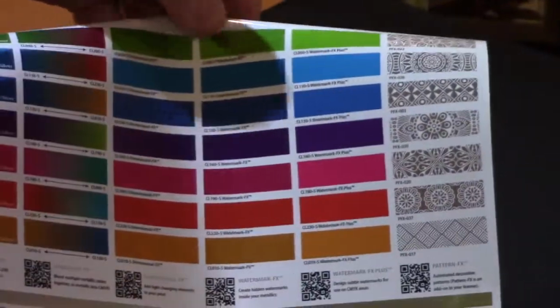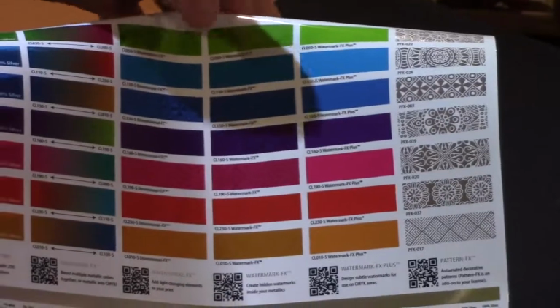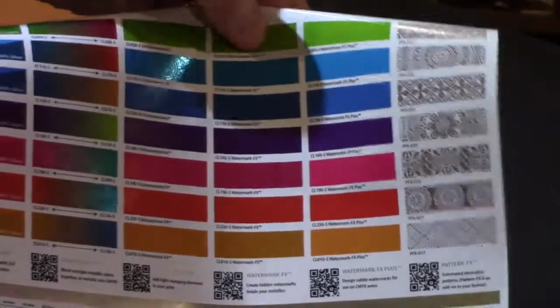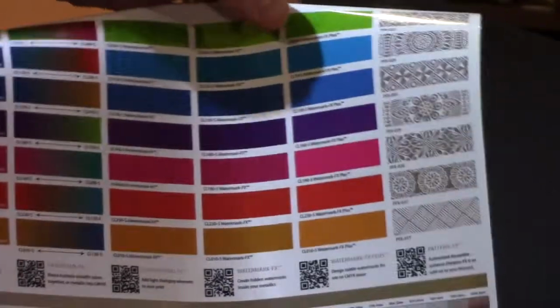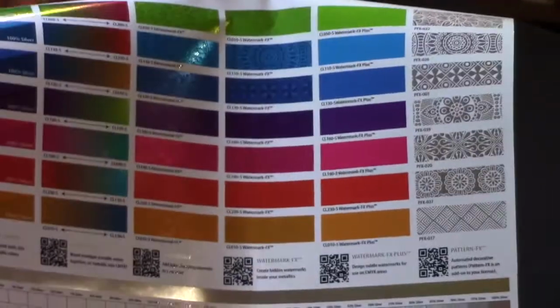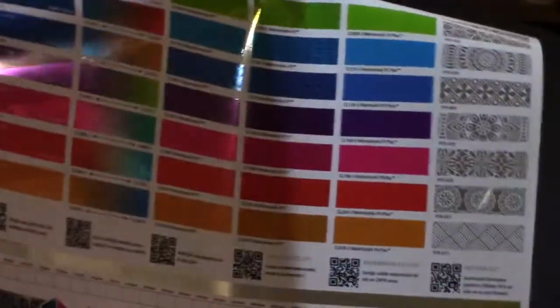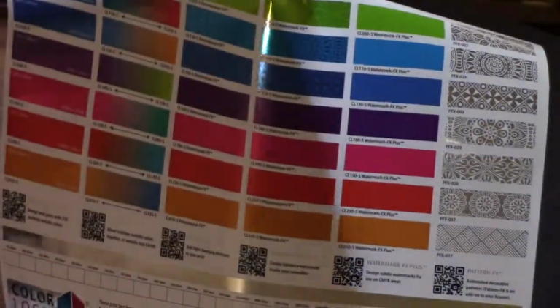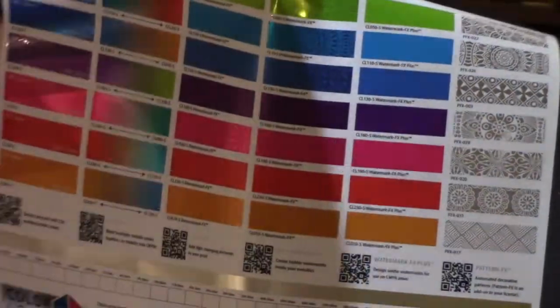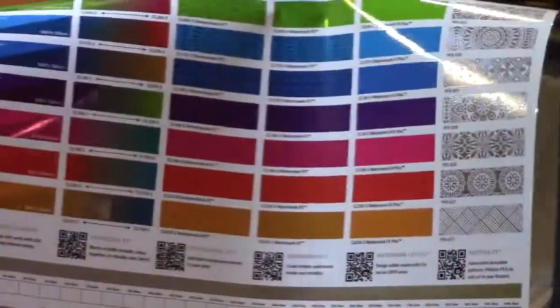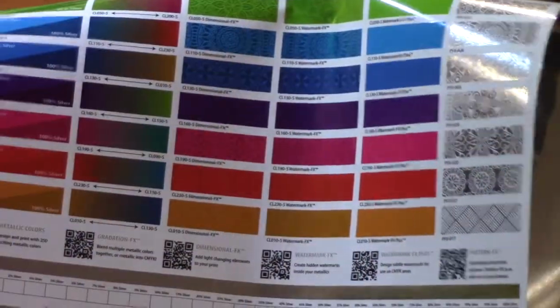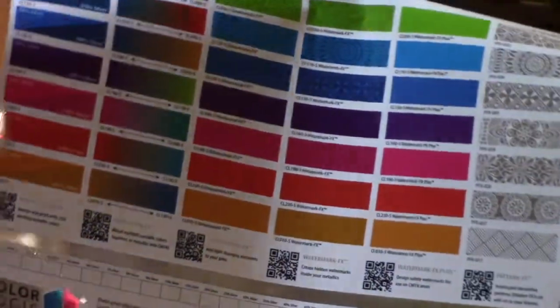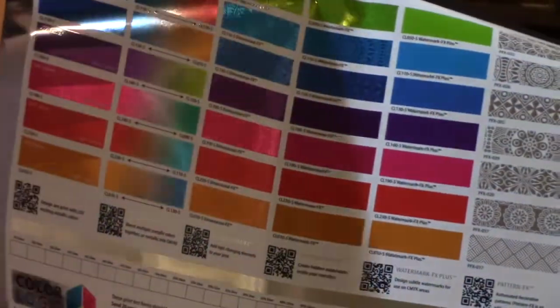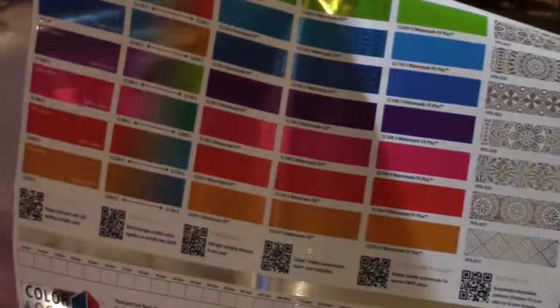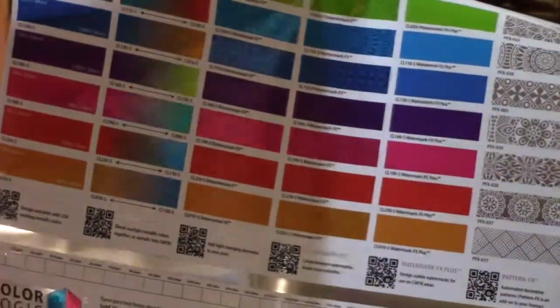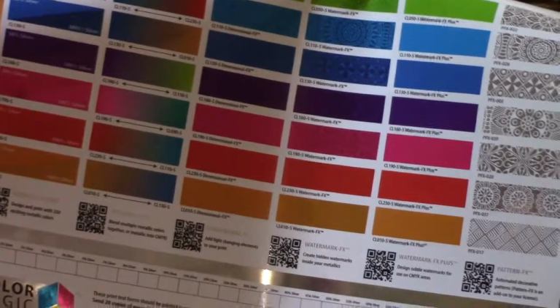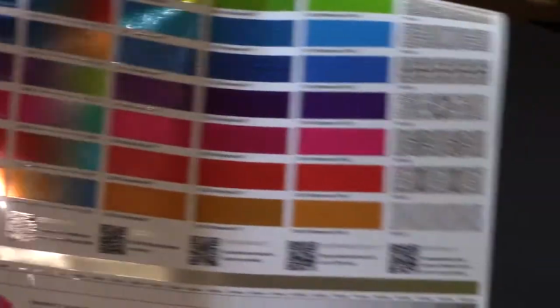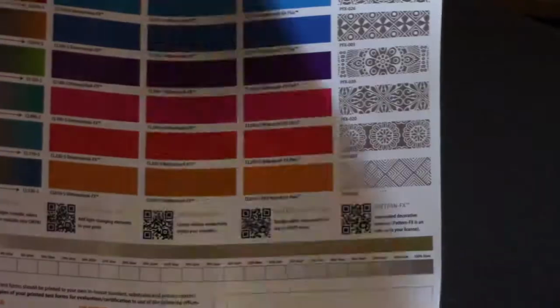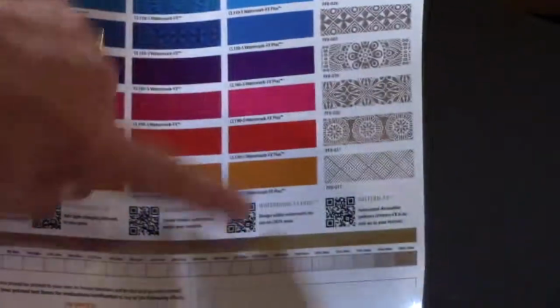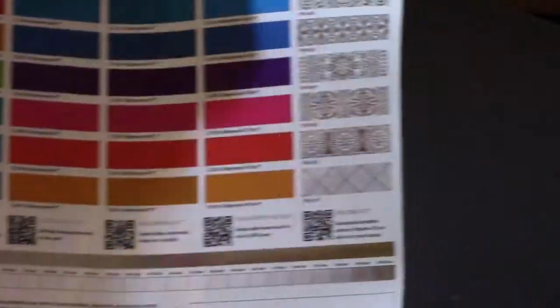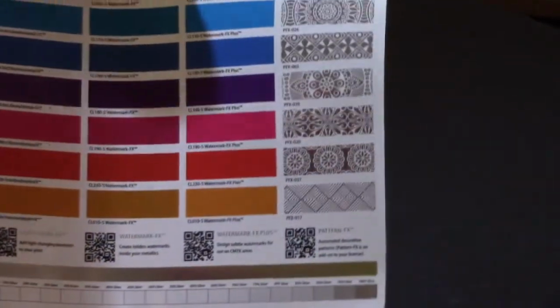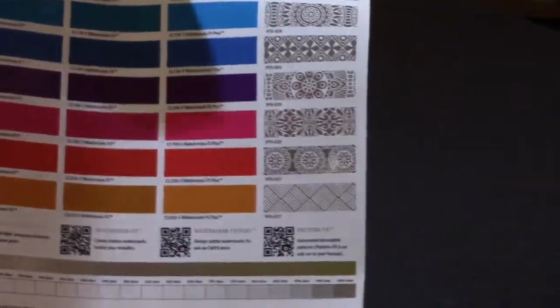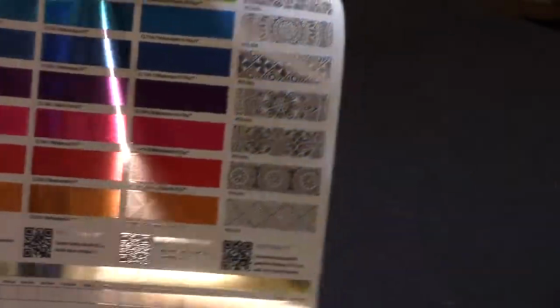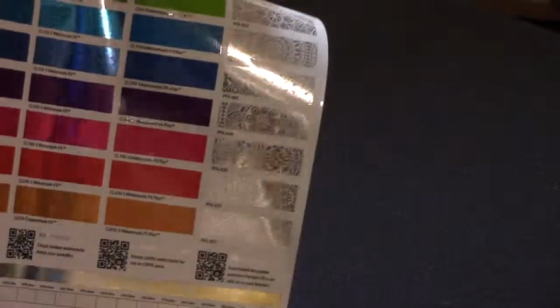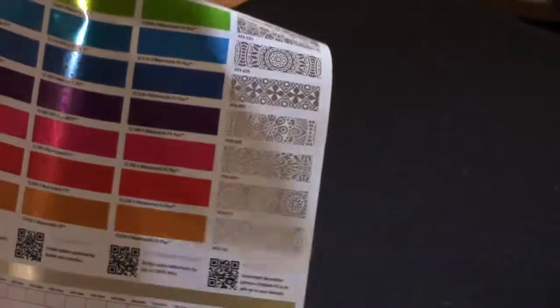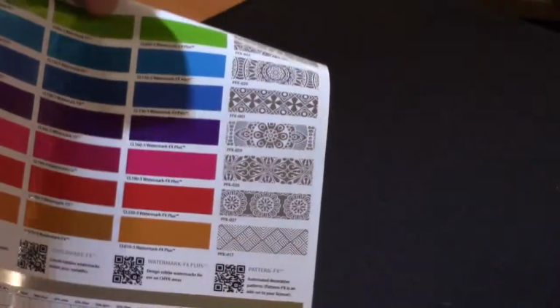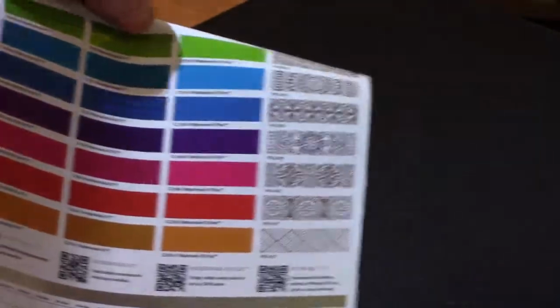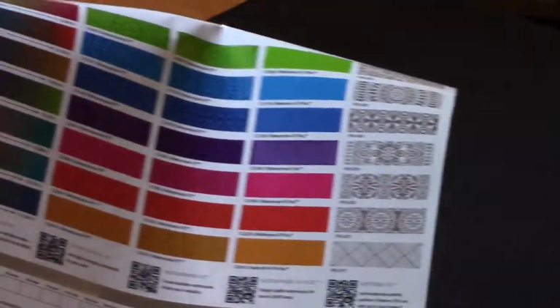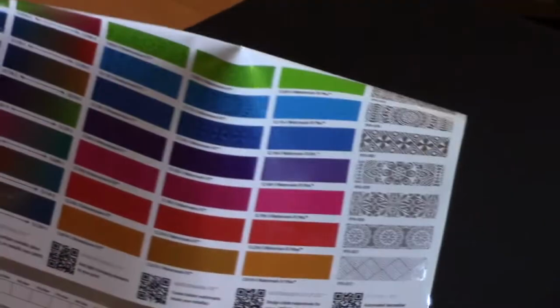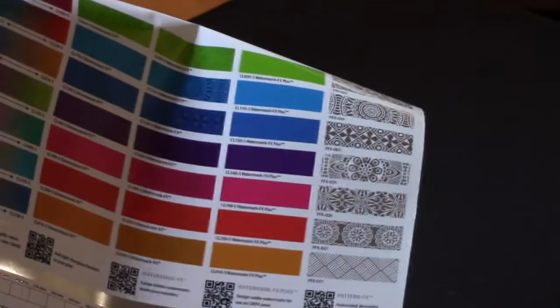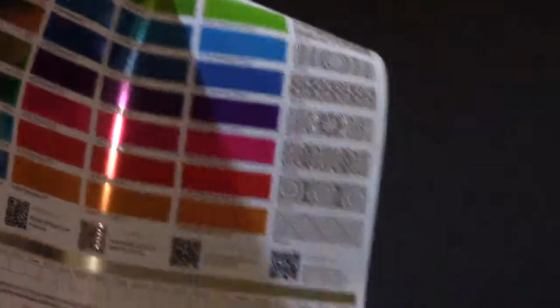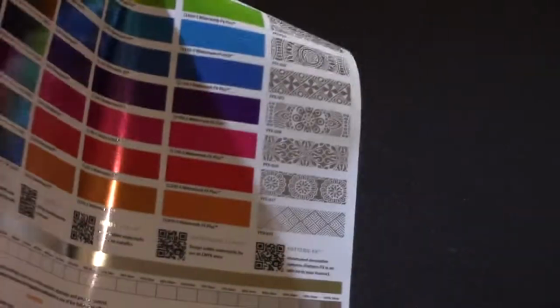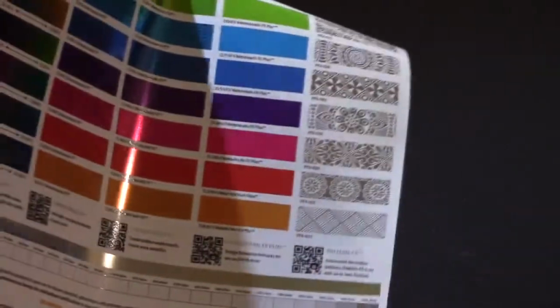Then we have our watermark effects, so that disappears and appears. And we have watermark effects plus, which is where we're putting the metallic into a process area.